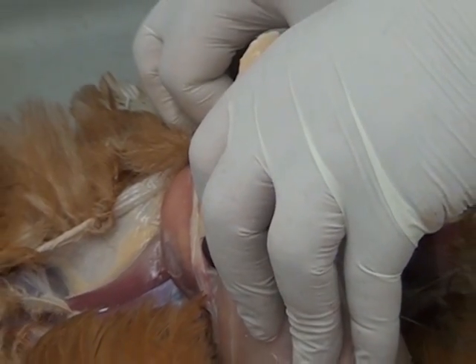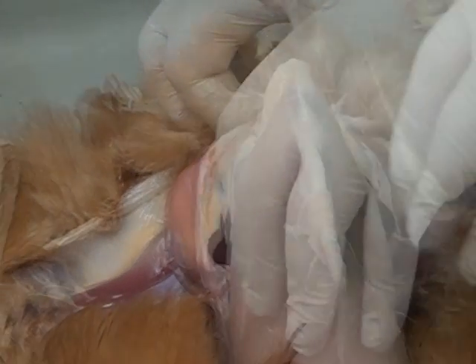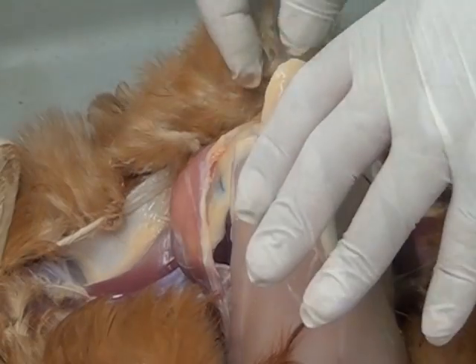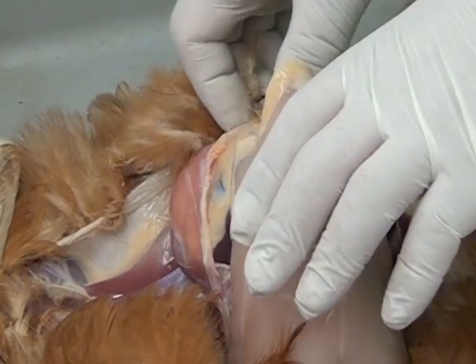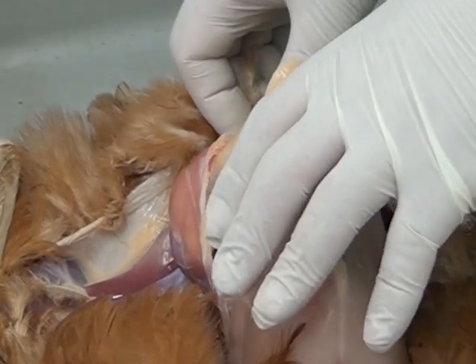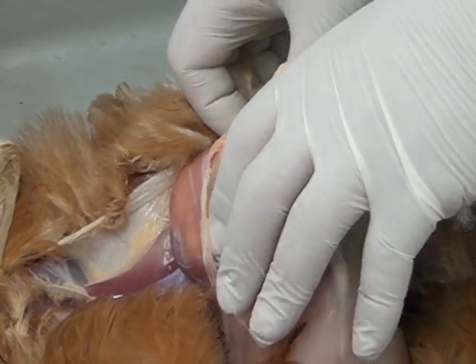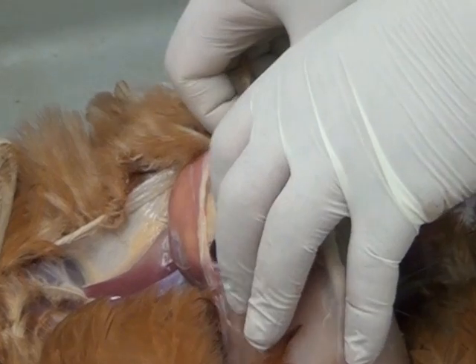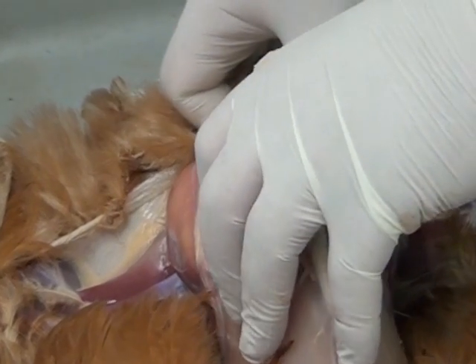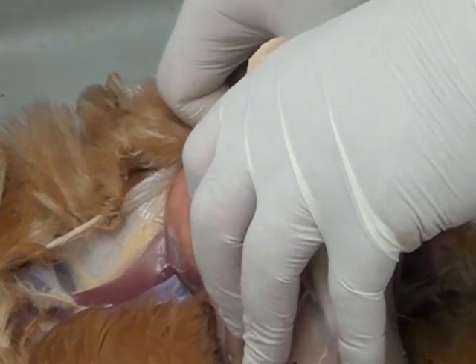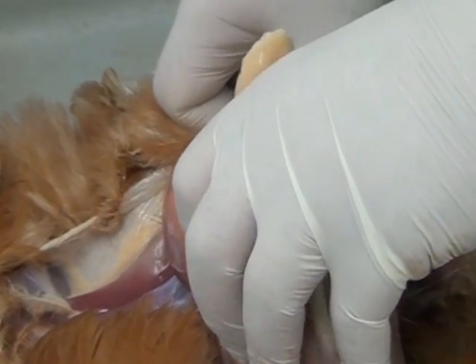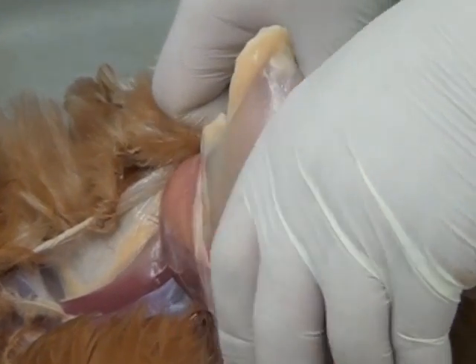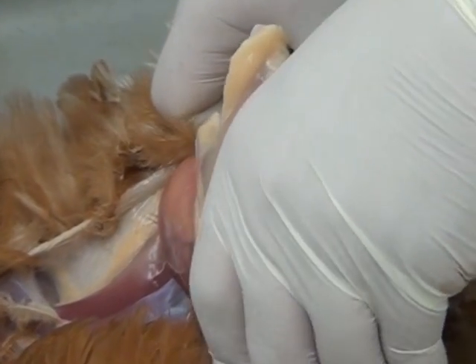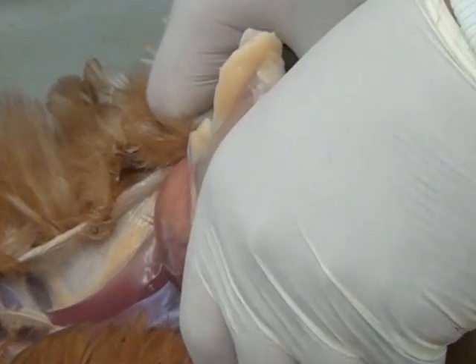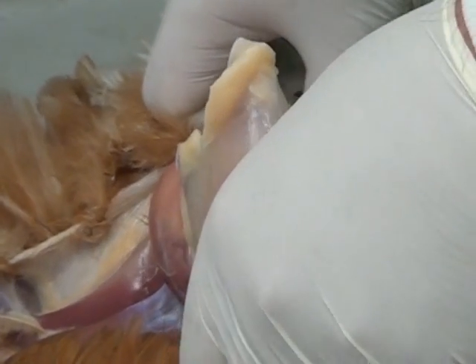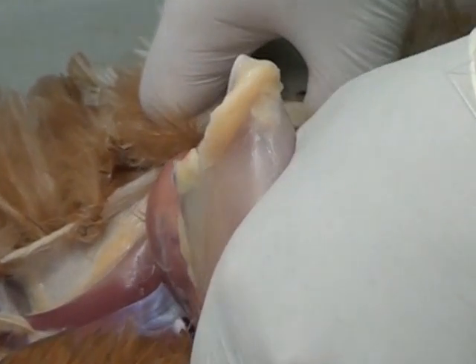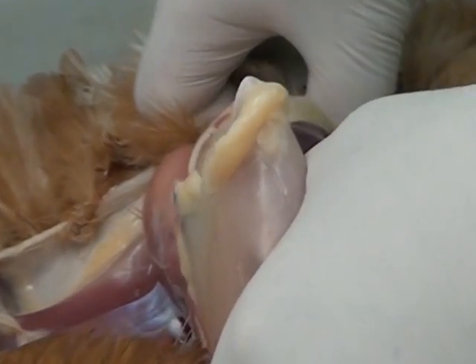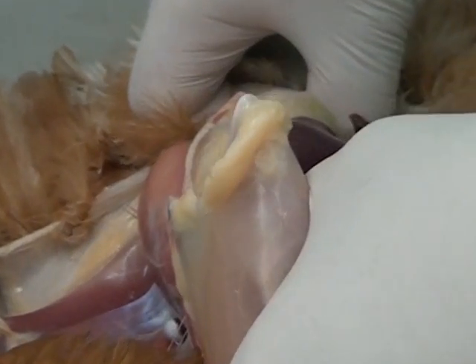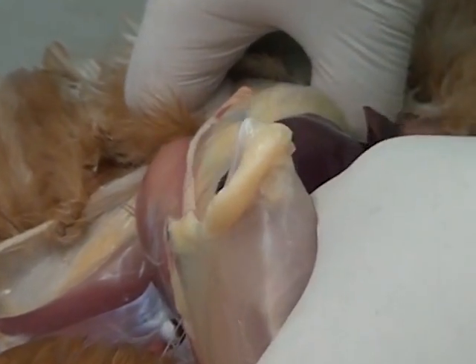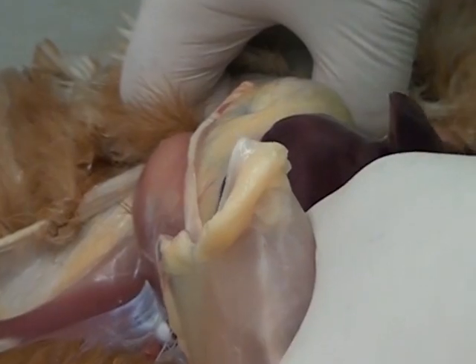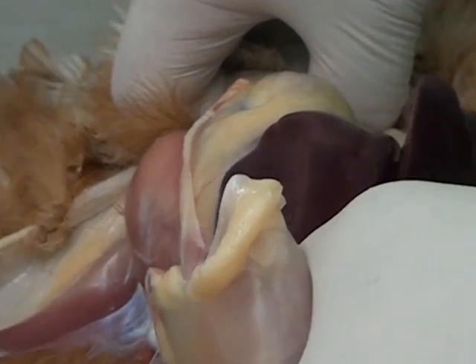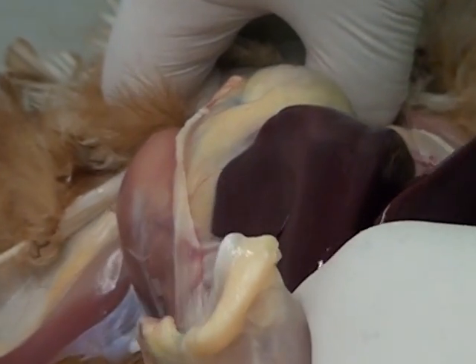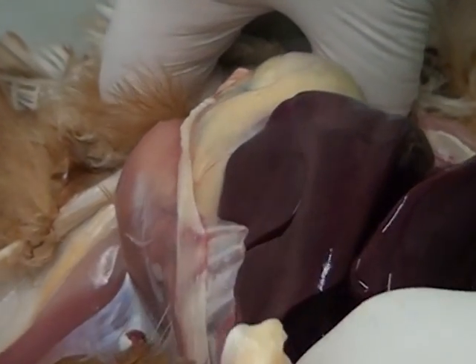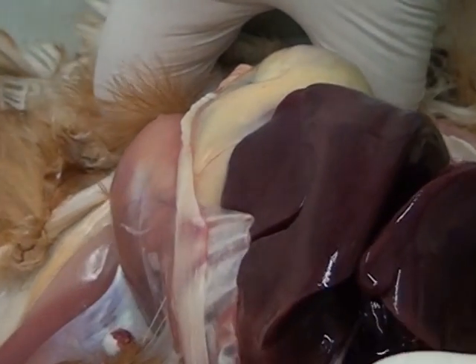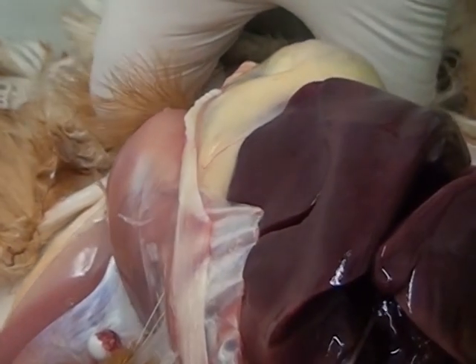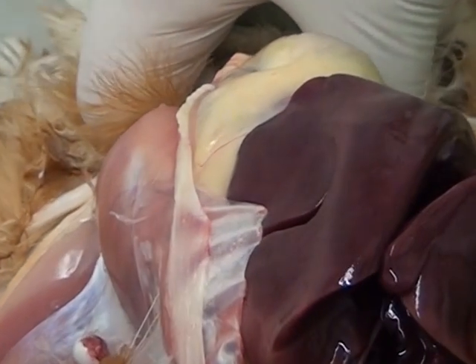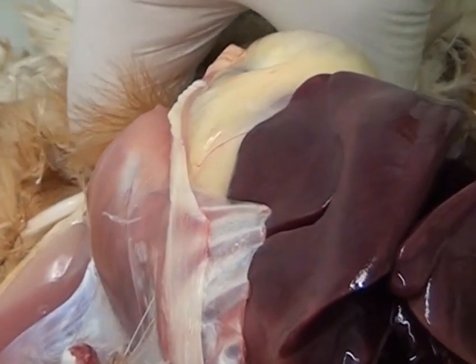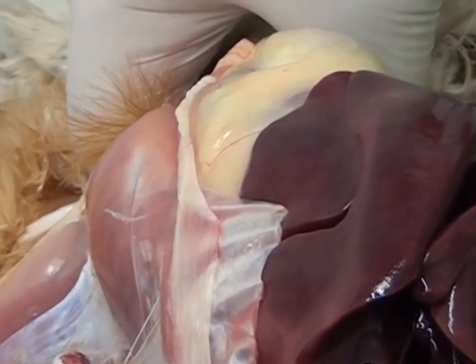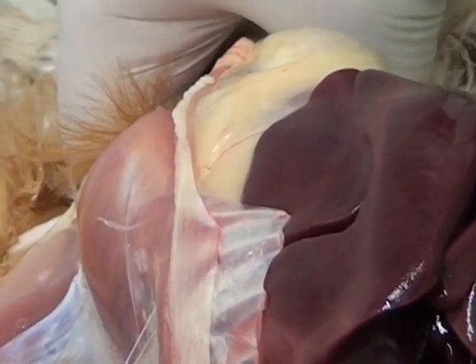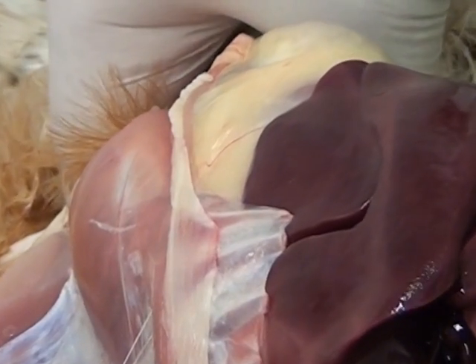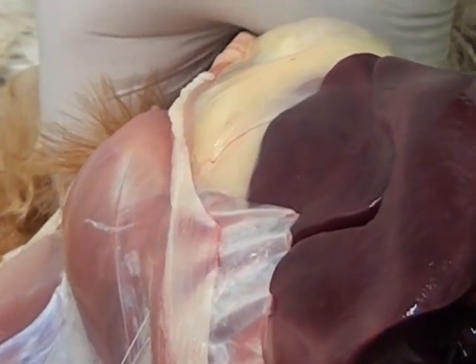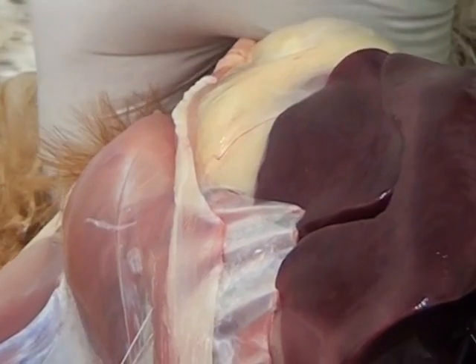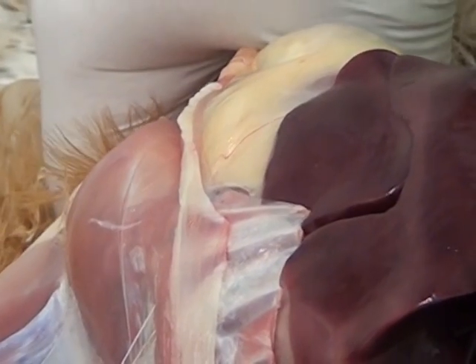We can then enter into the main body cavity of the bird by pulling the breast muscle and all the rib cage back as far as it will go.